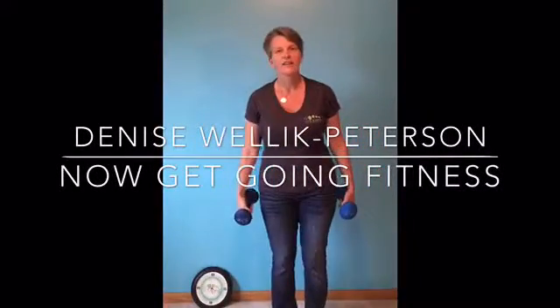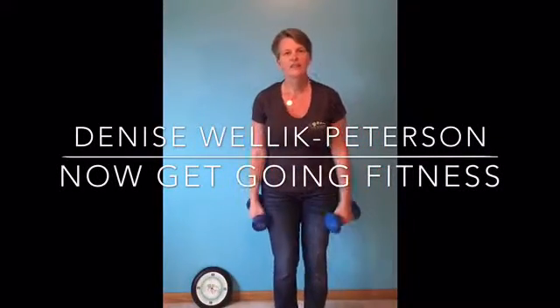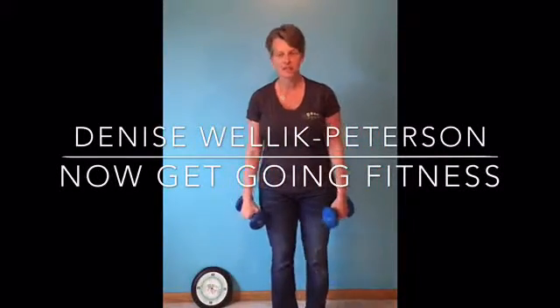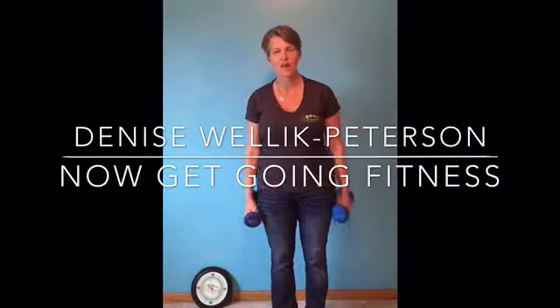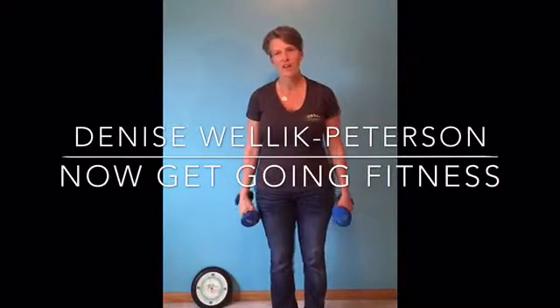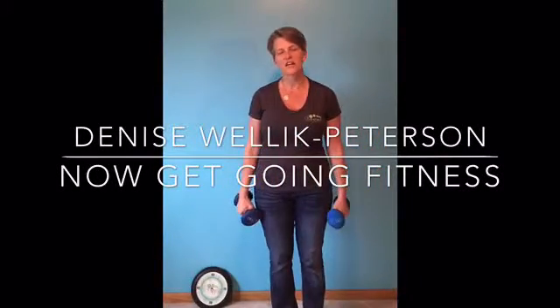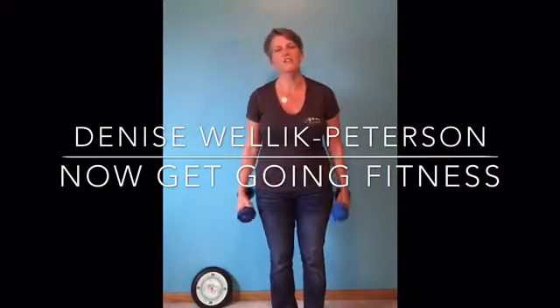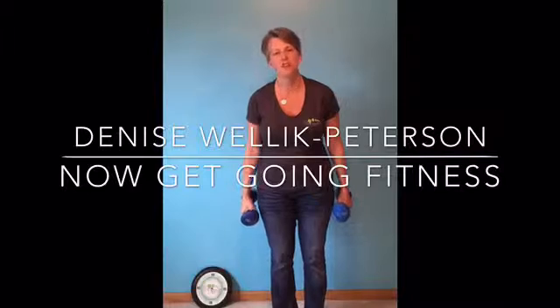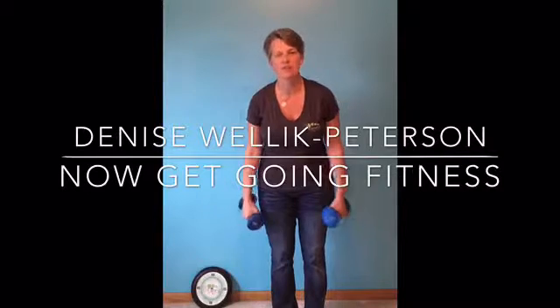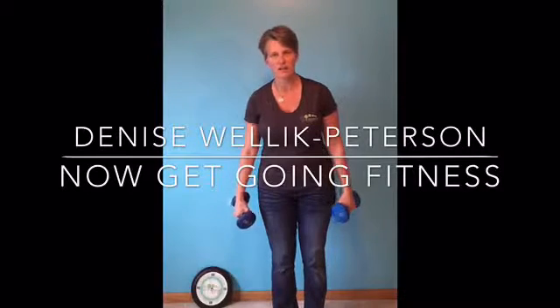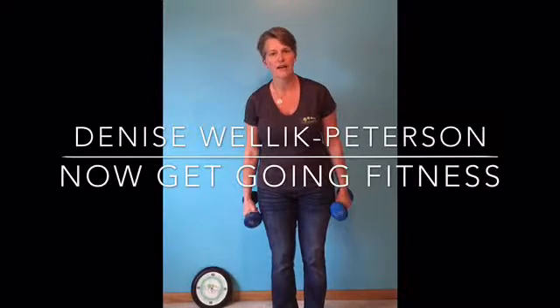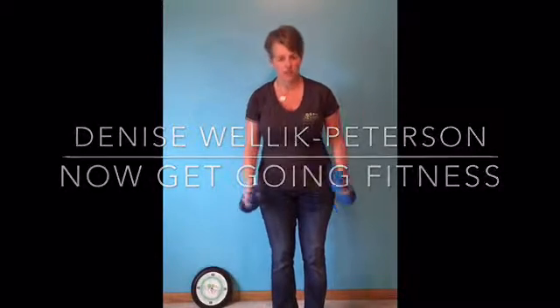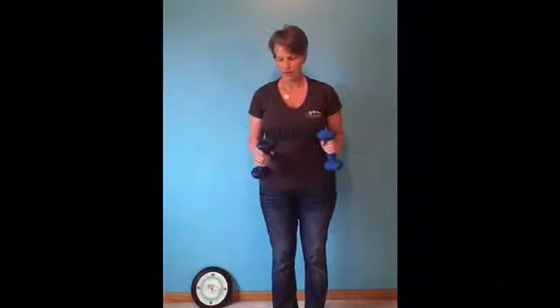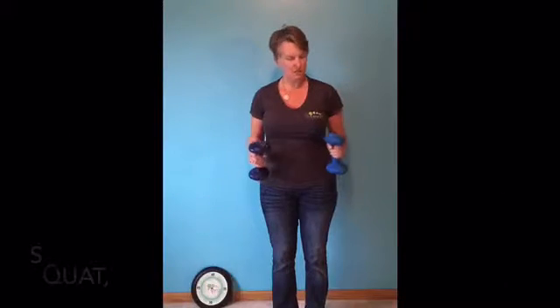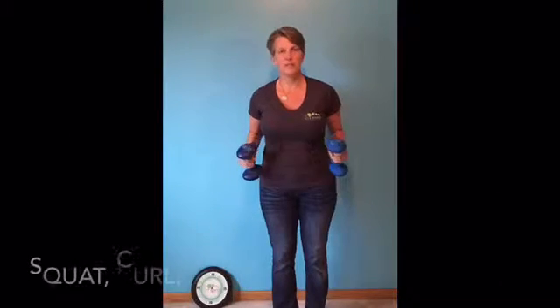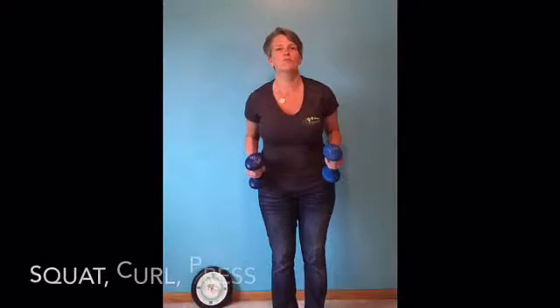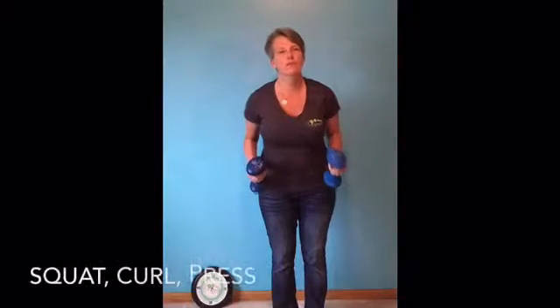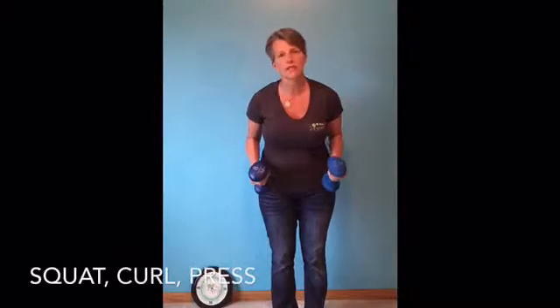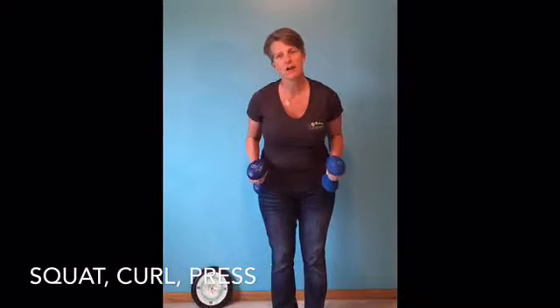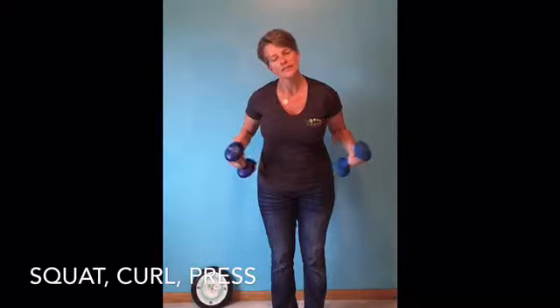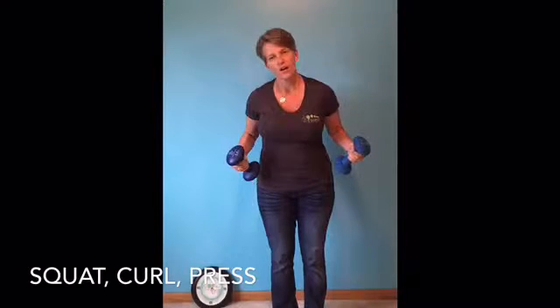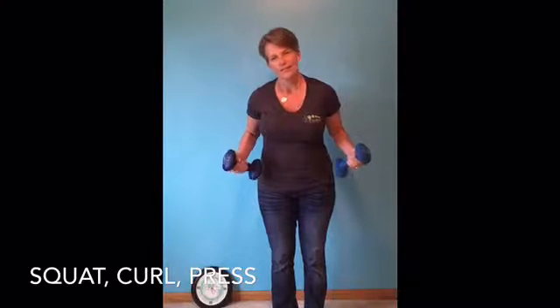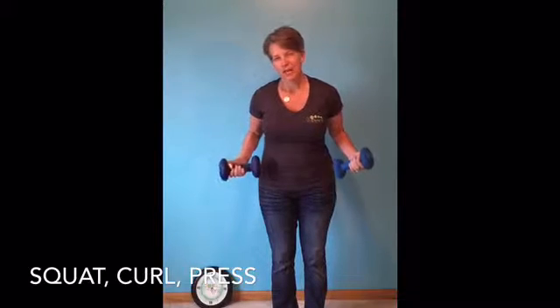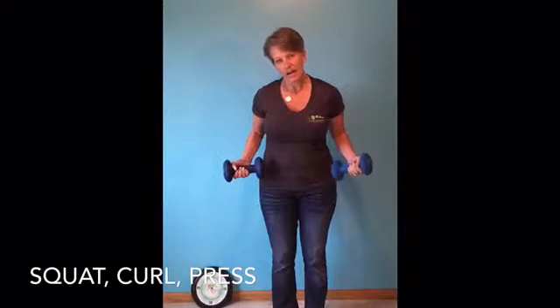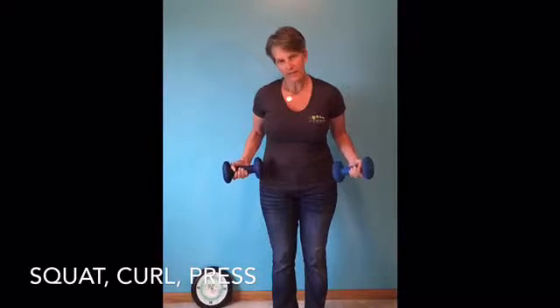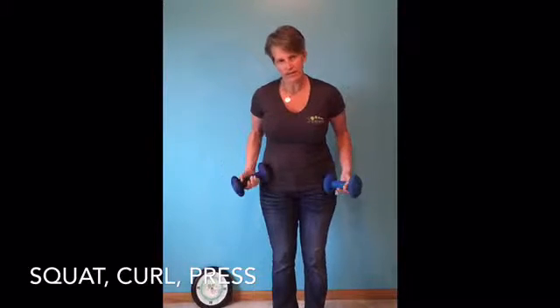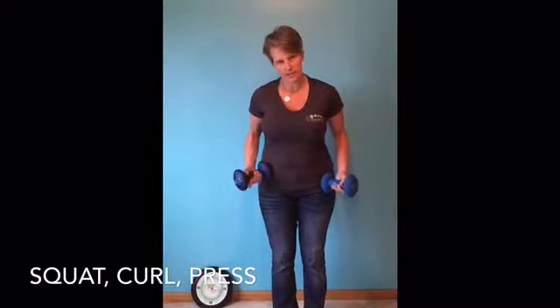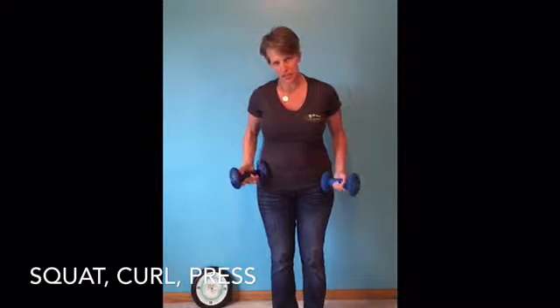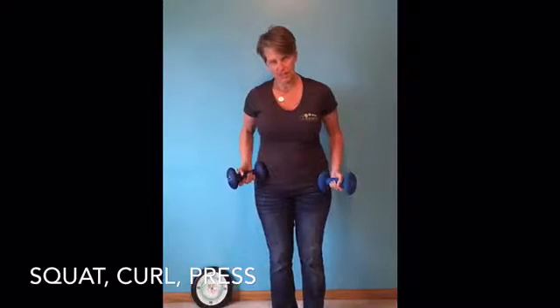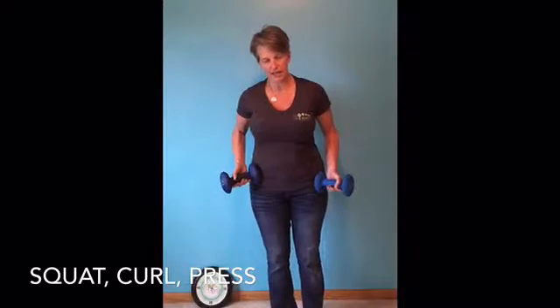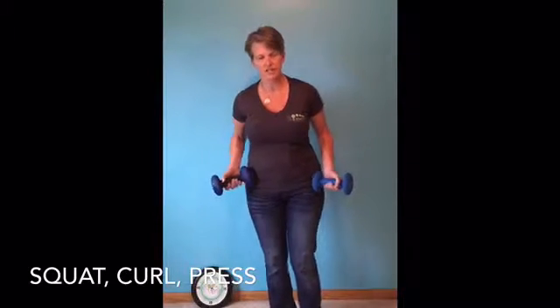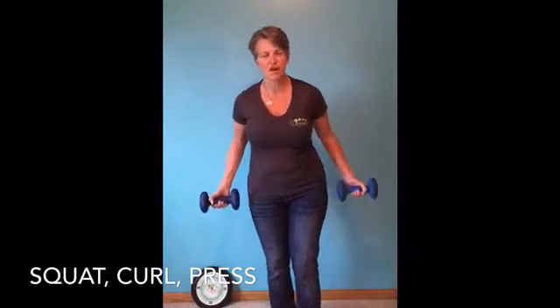I'm Denise Welling Peterson. We're now getting on fitness on Strength Workout Saturday. Grab yourself a couple of dumbbells. We've got a 3-minute pump. This looks like kind of a heavy weight, something that's going to be a challenge. We're not going to be at this very long.